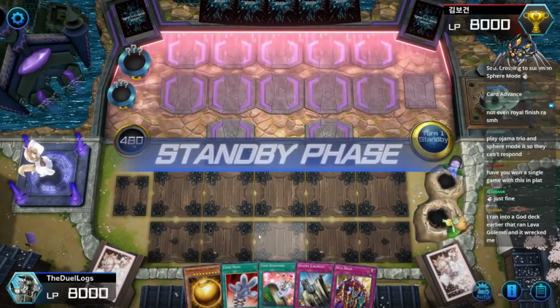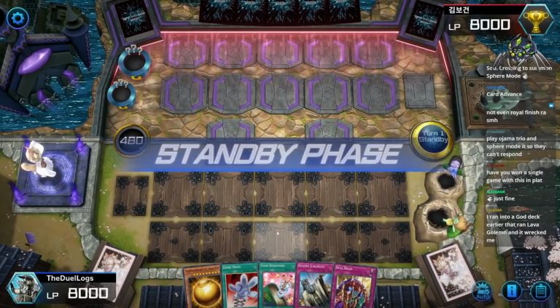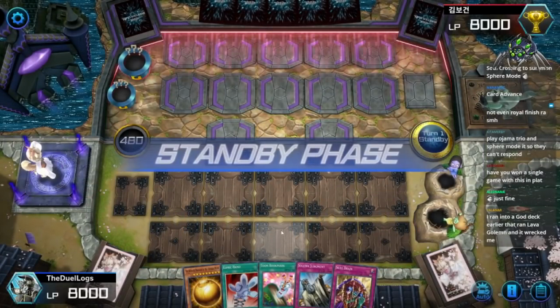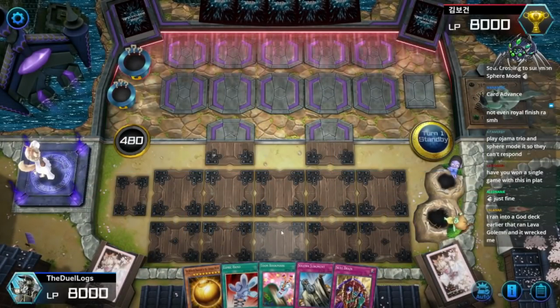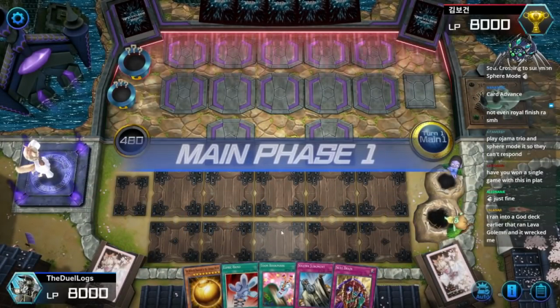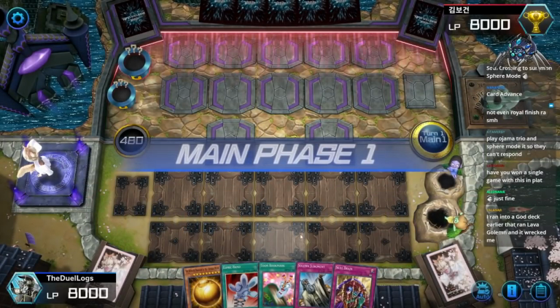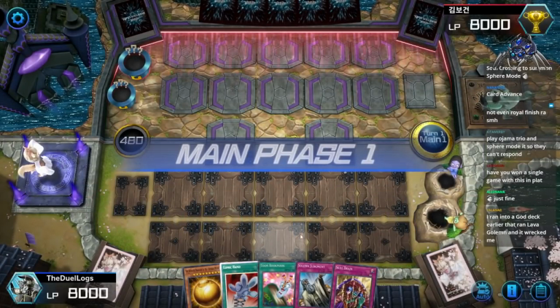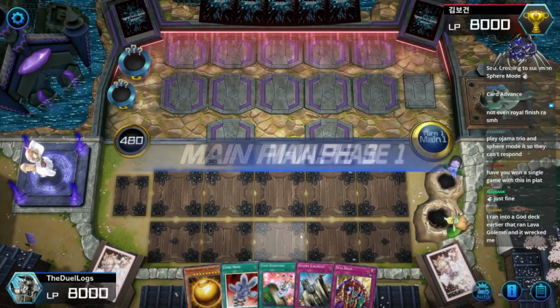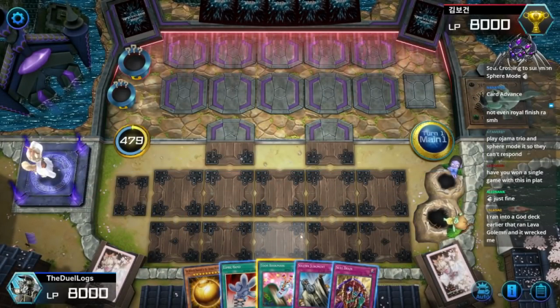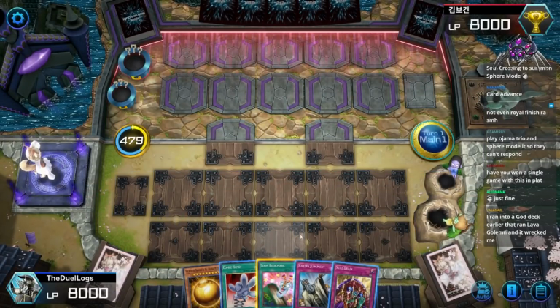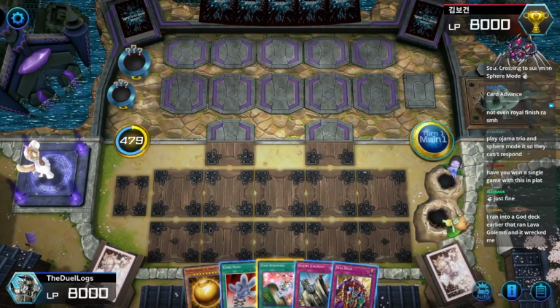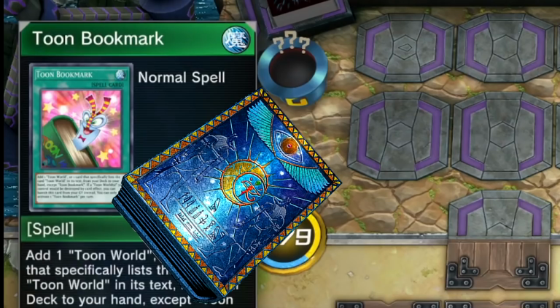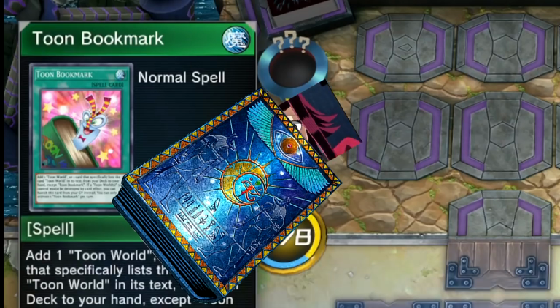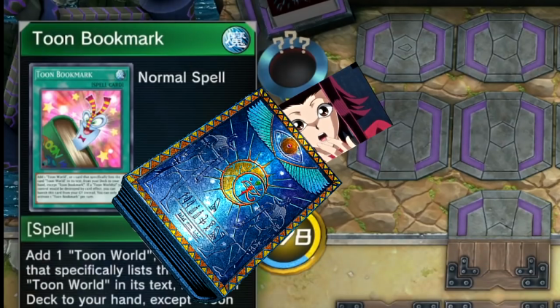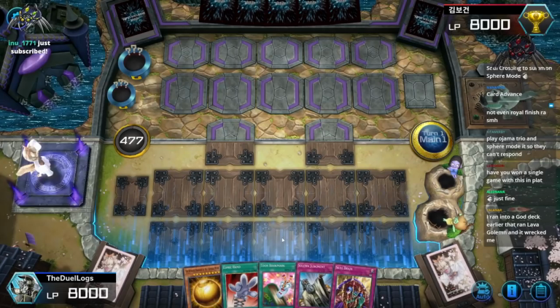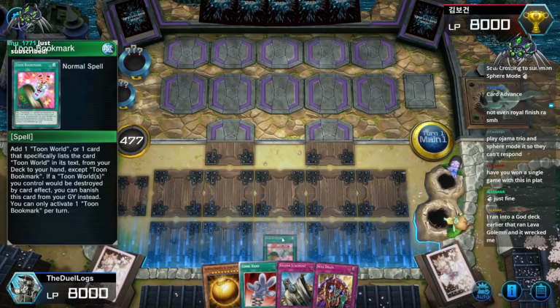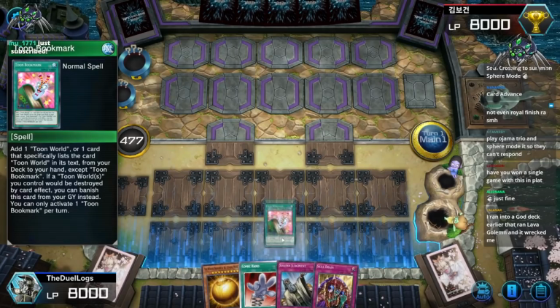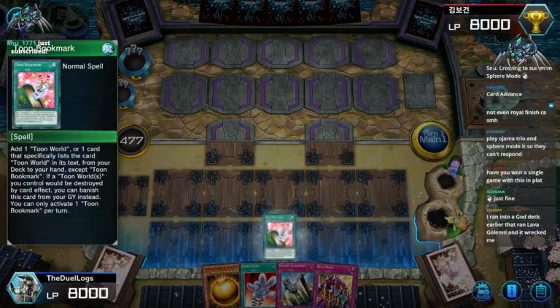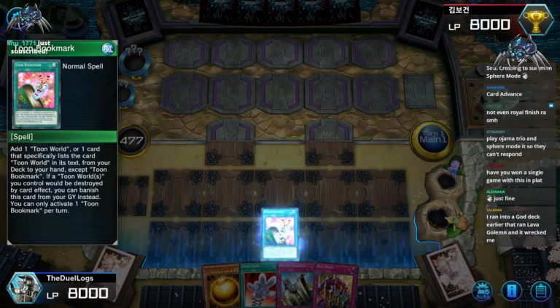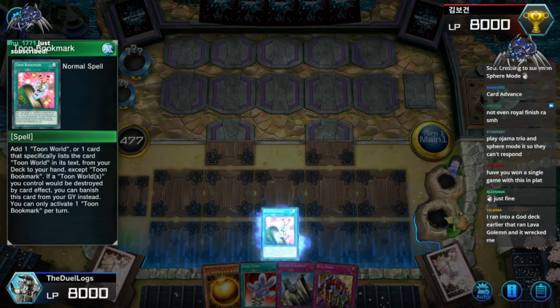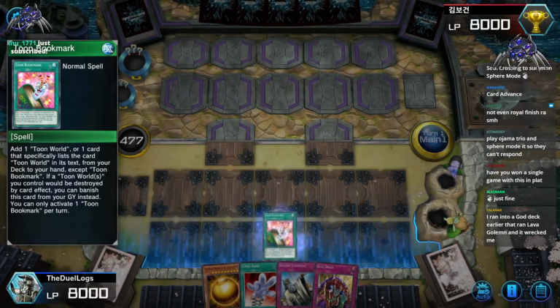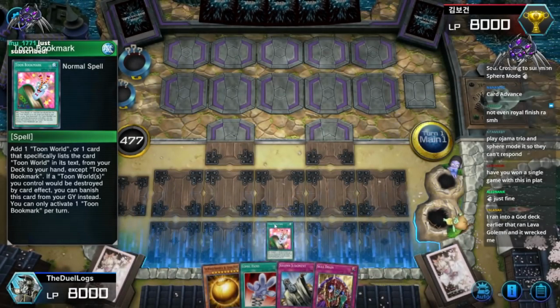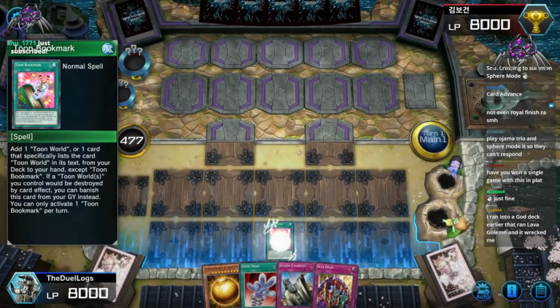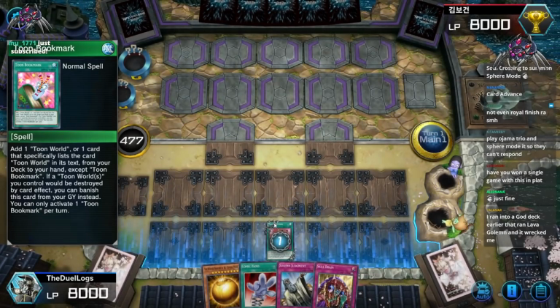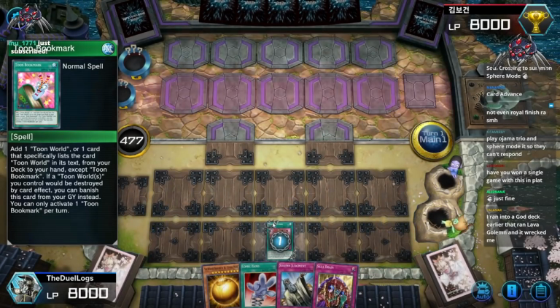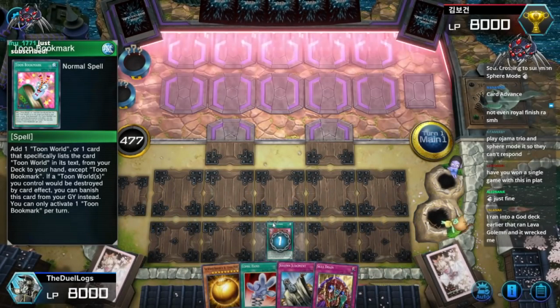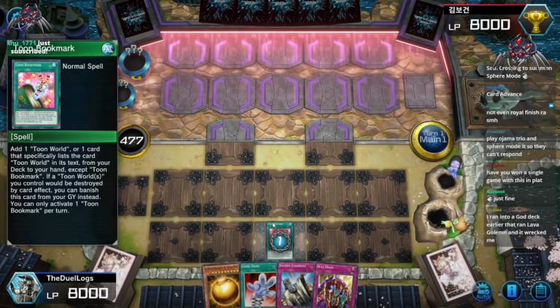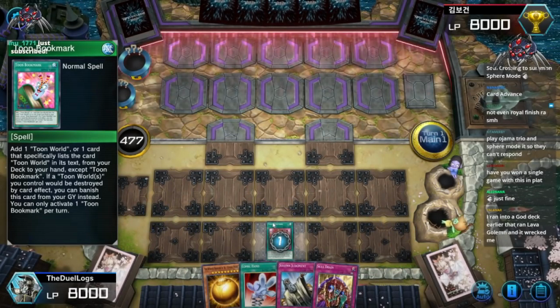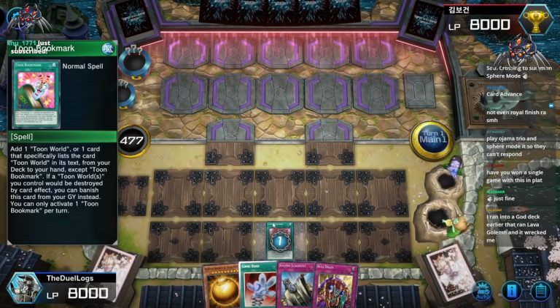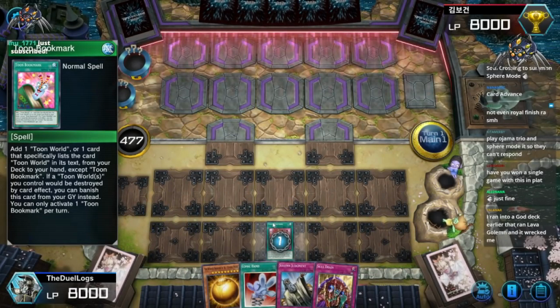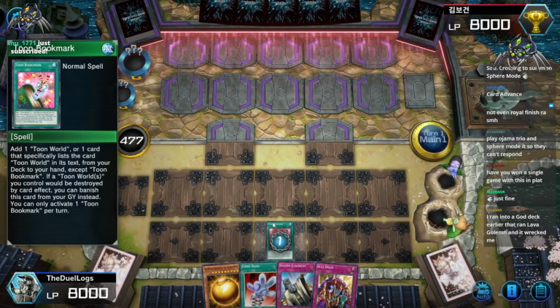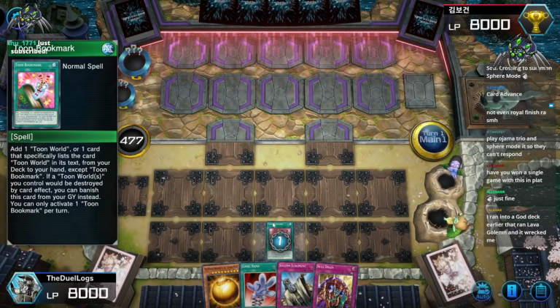Skill Drain and one of my protections, and Bookmark. This is basically full combo, as long as they don't have an Ash Blossom's Joyous Spring.